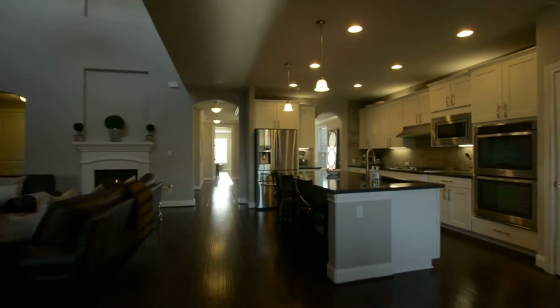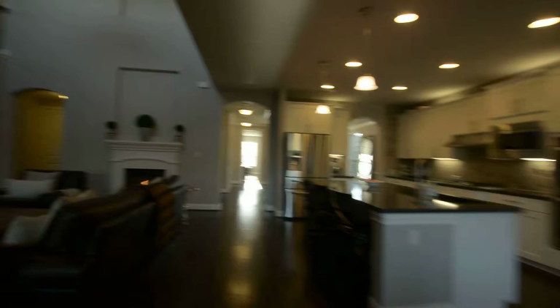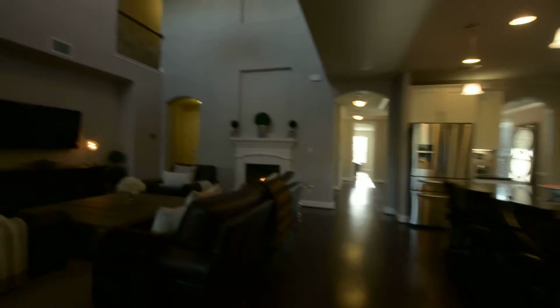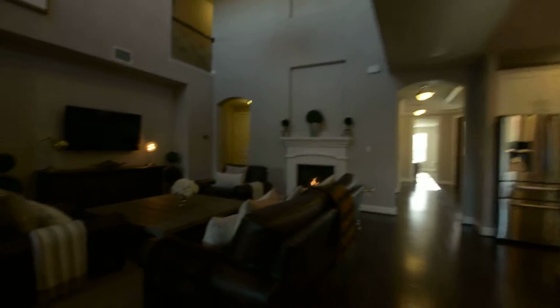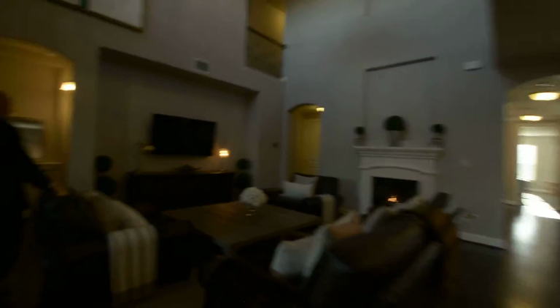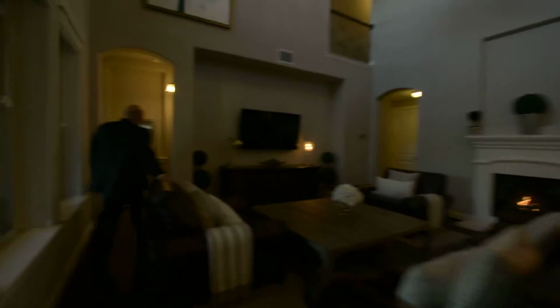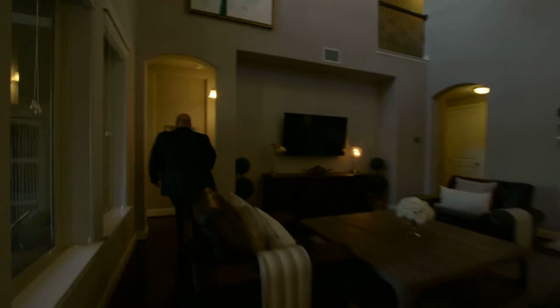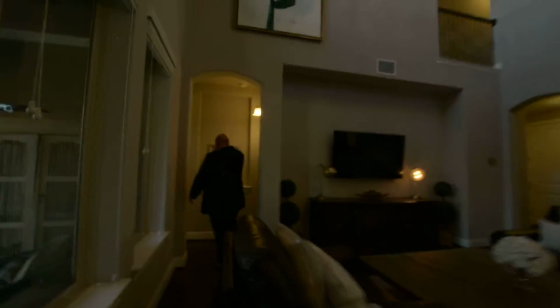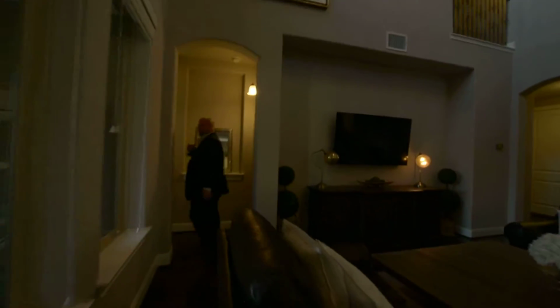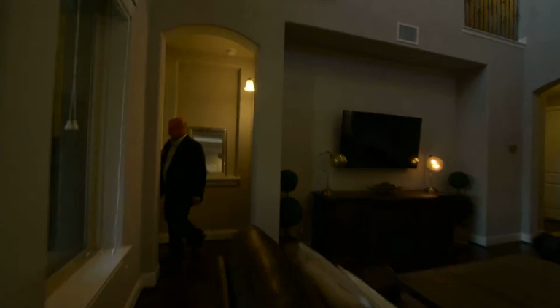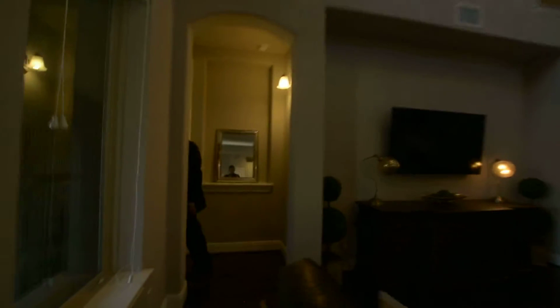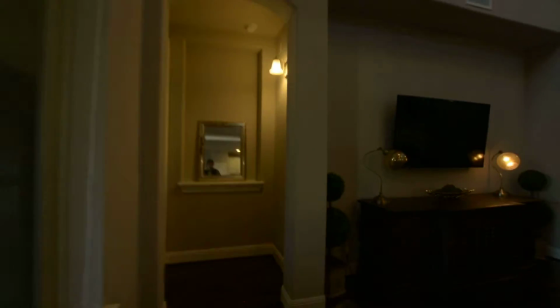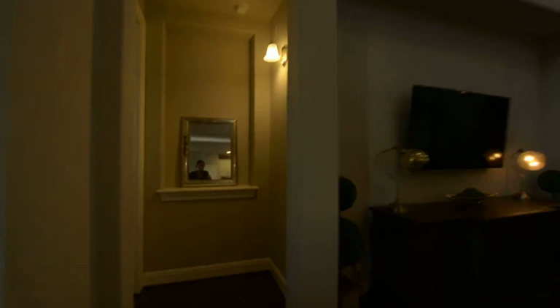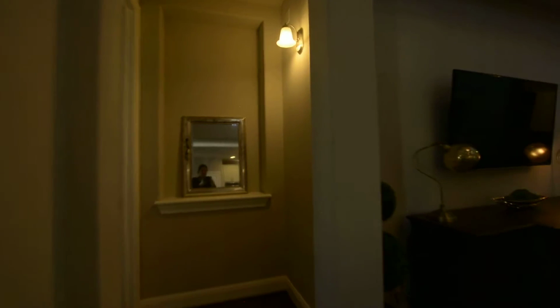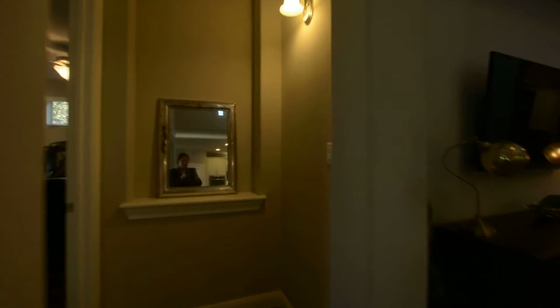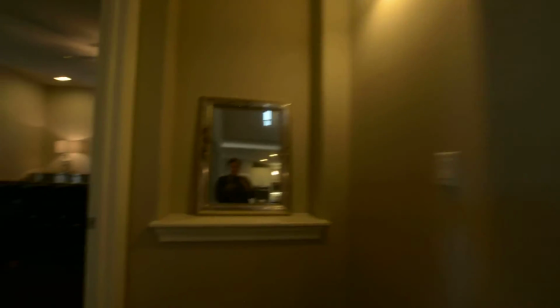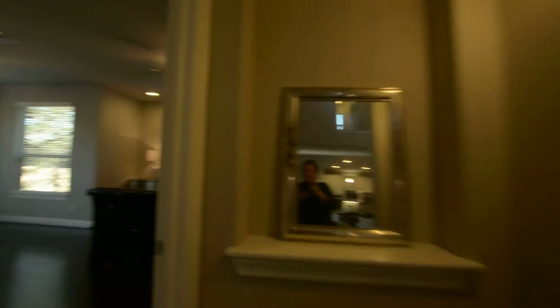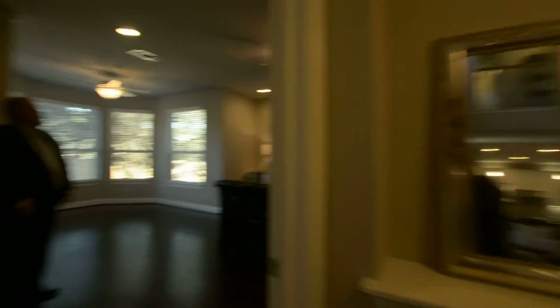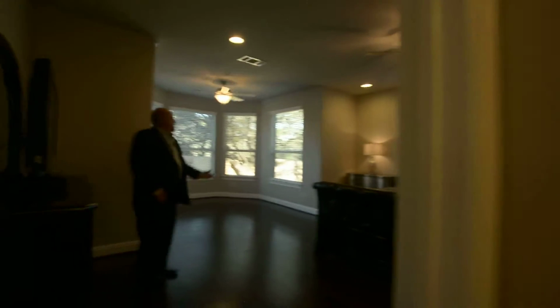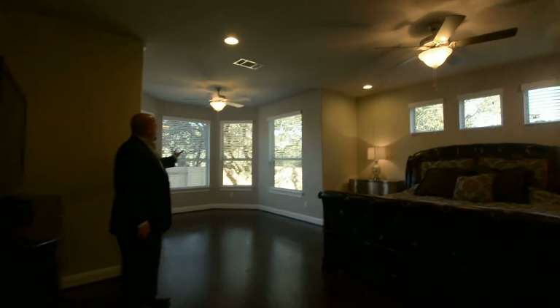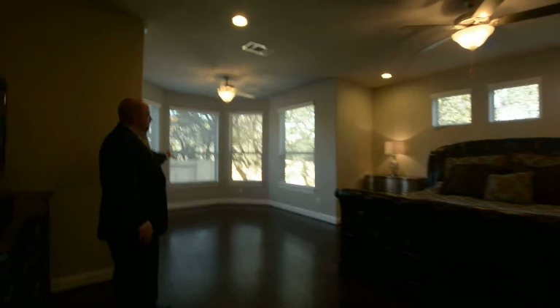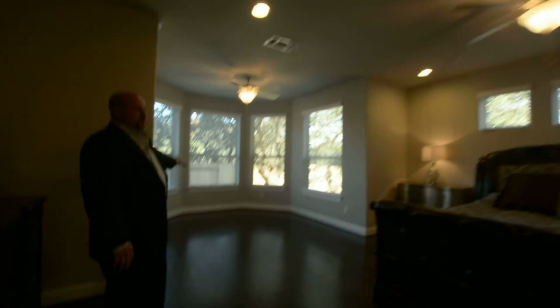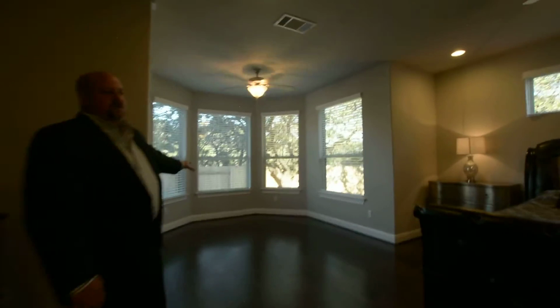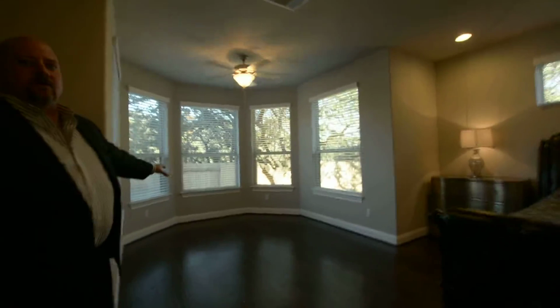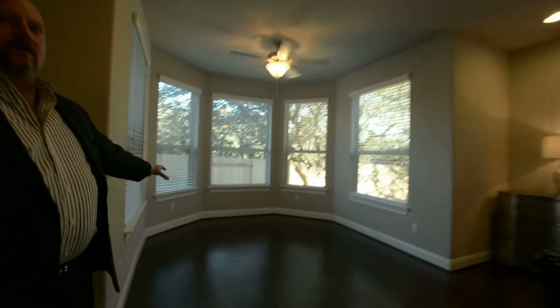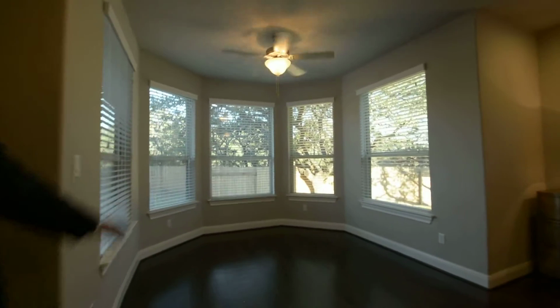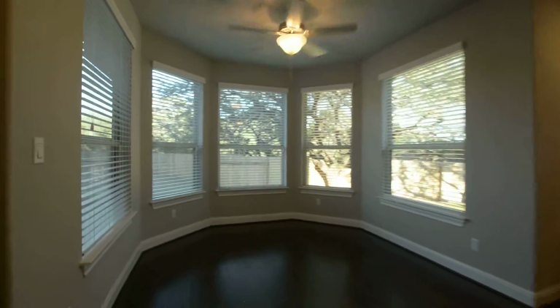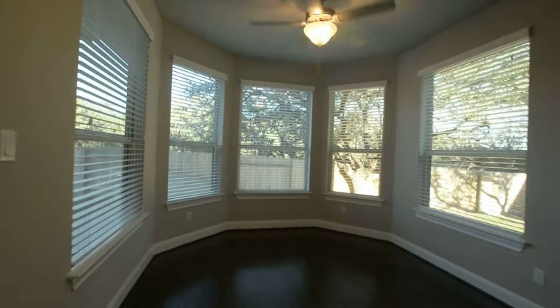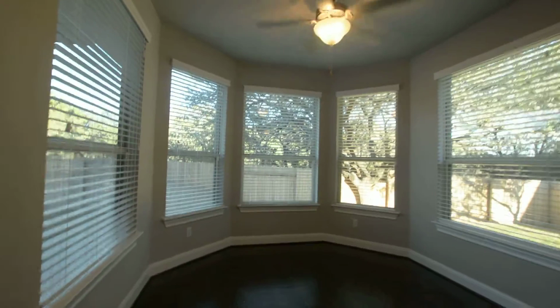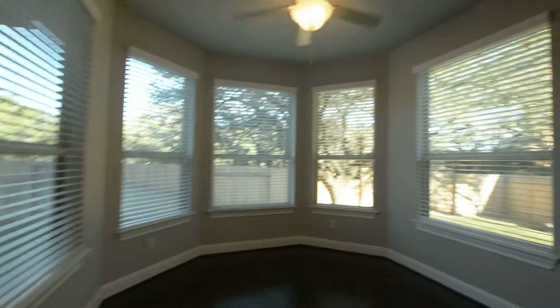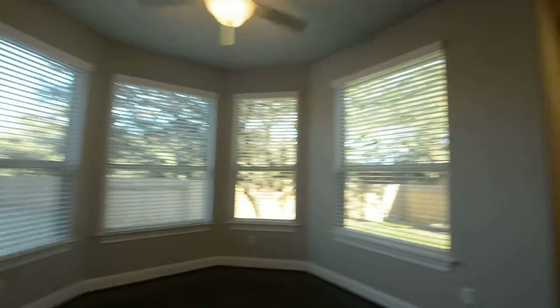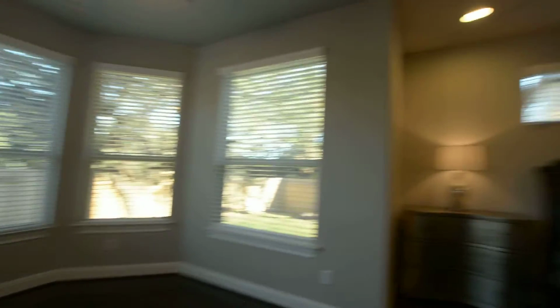Just off the living area is the oversized master suite. This suite is enormous — it's got big windows, a nice sitting area, and lots of room for a king-sized bed and large furniture.